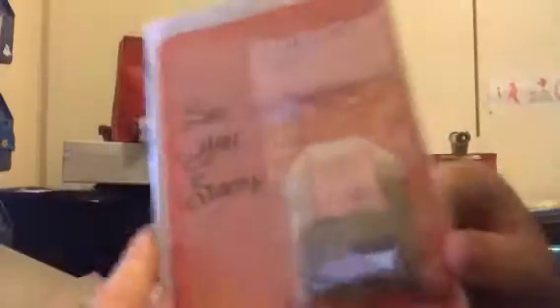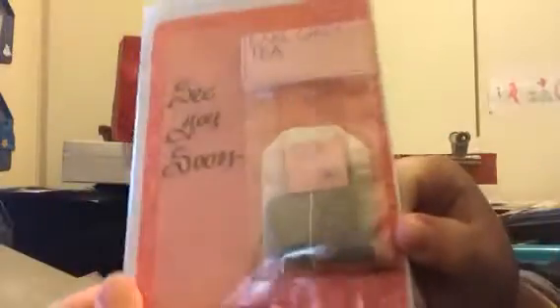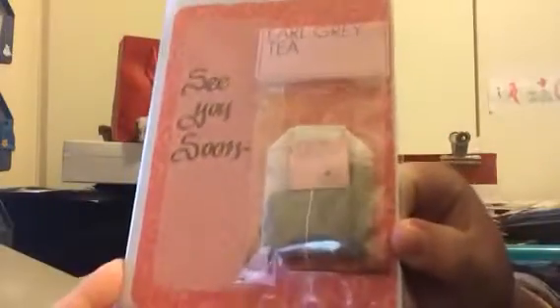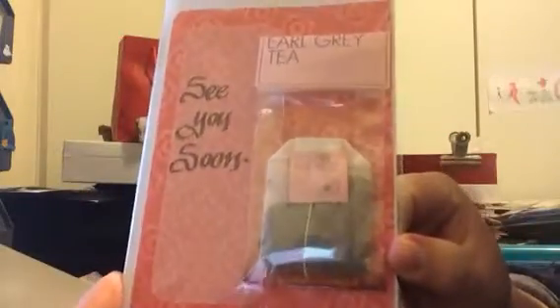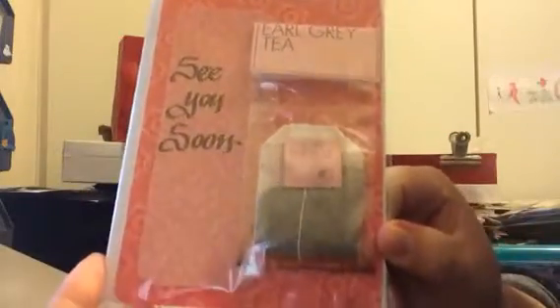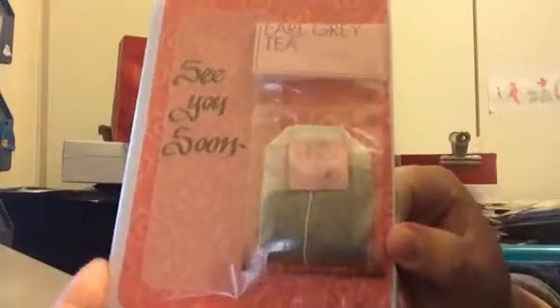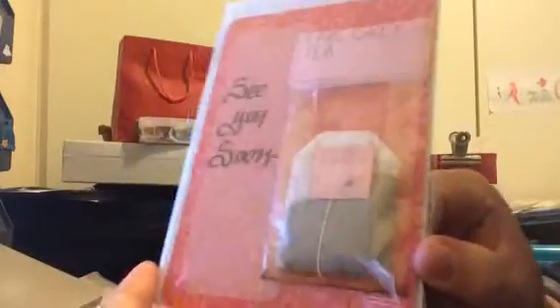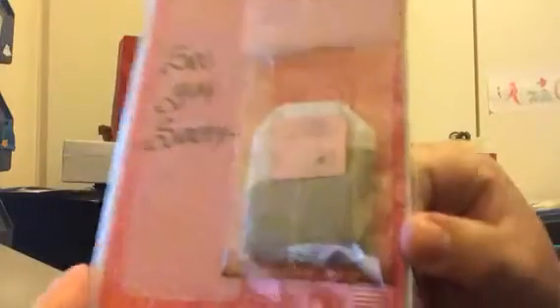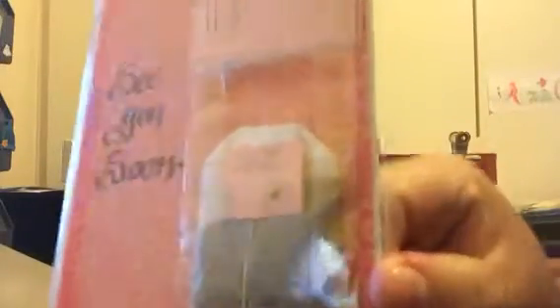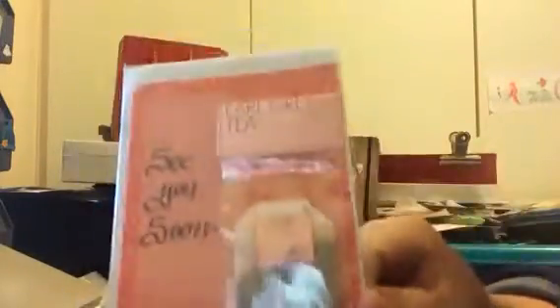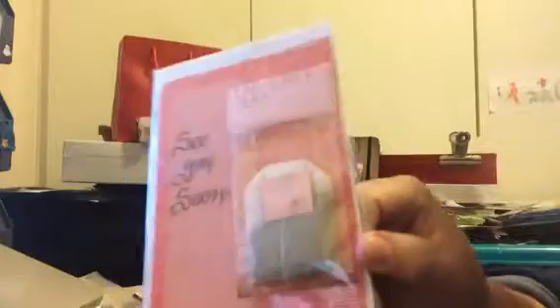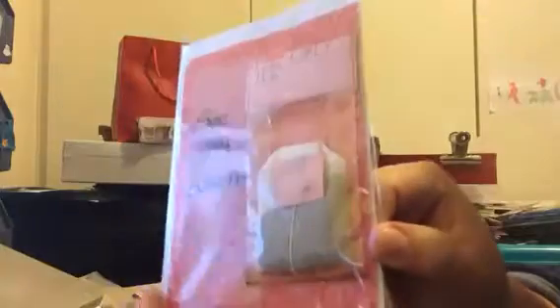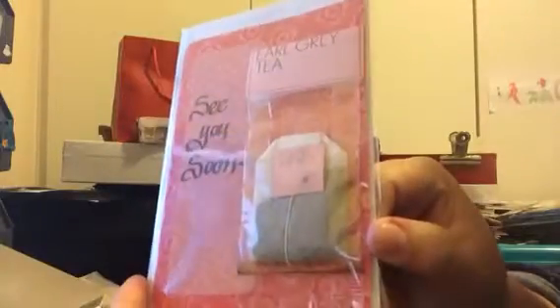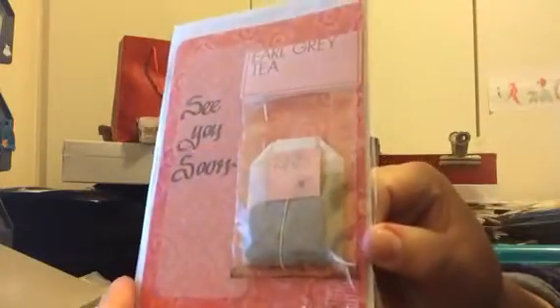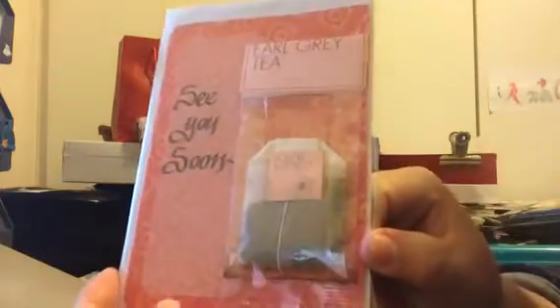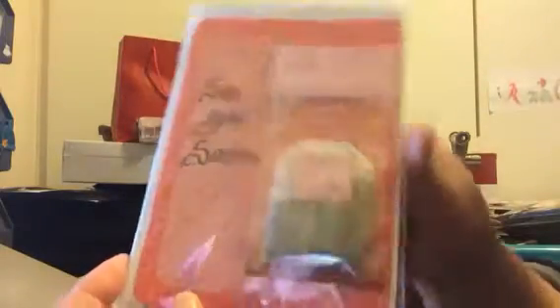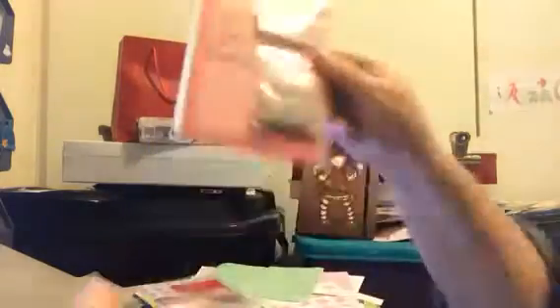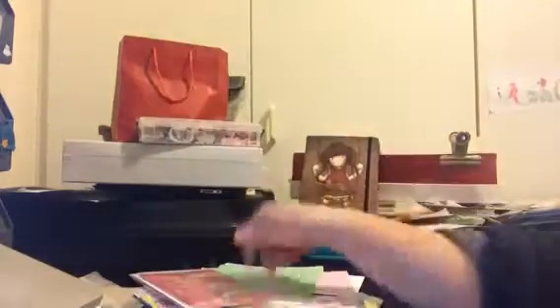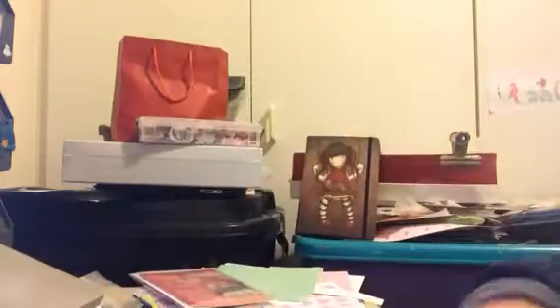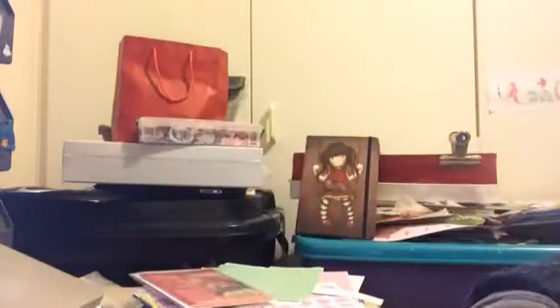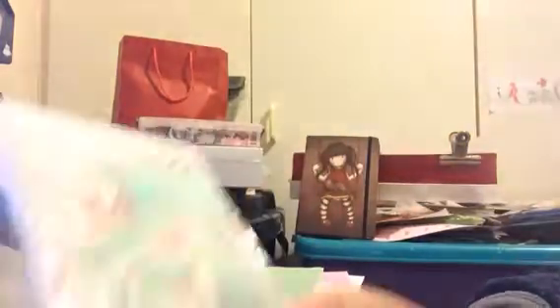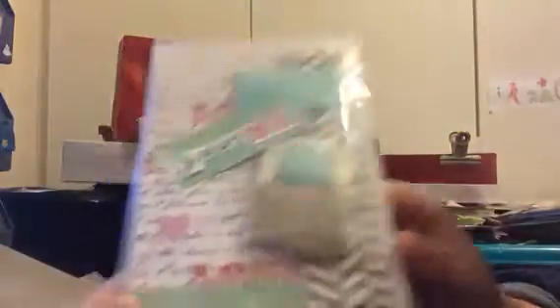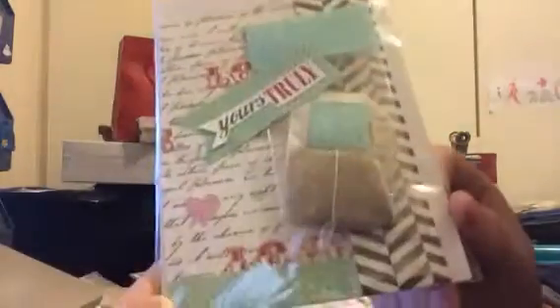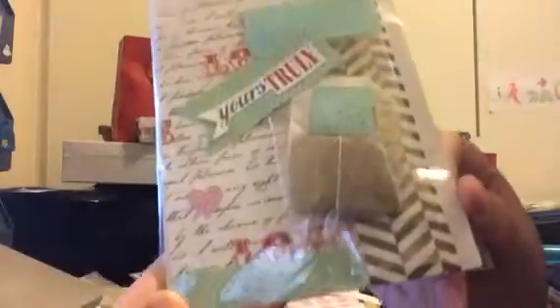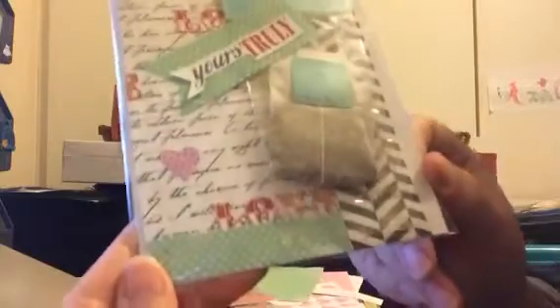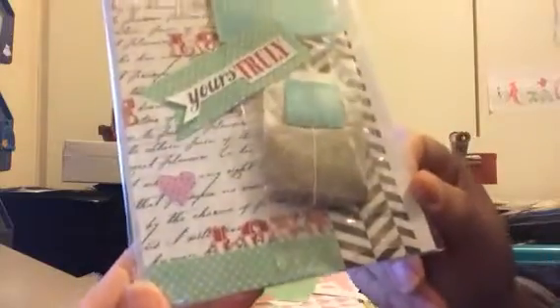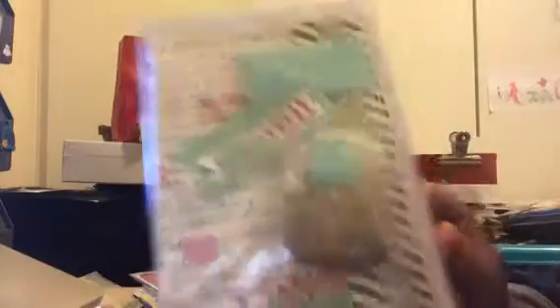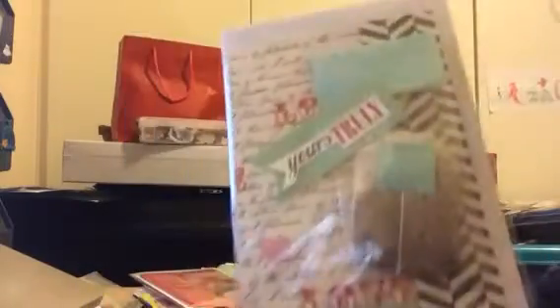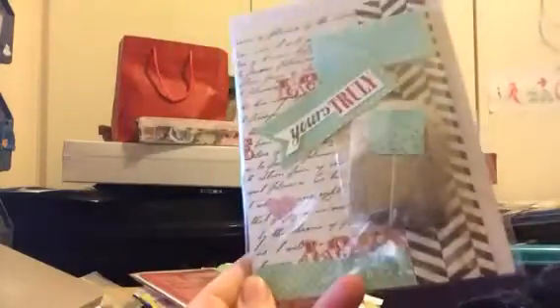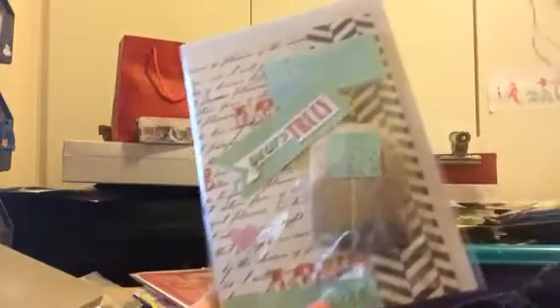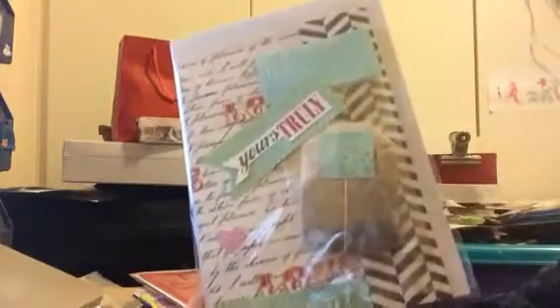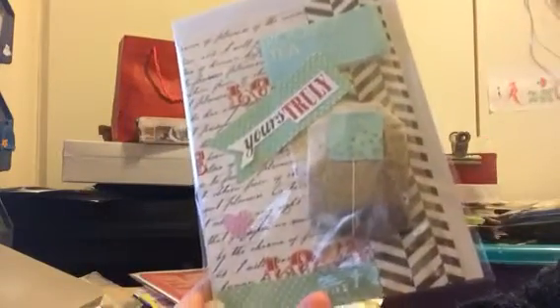This is the old grey one — 'See you soon.' It came out quite nice. And this is a Rebels tea one. This is the Echo Park paper that I used there.